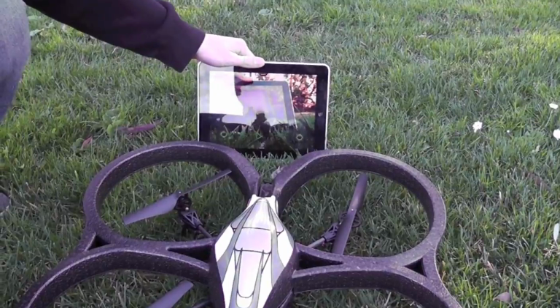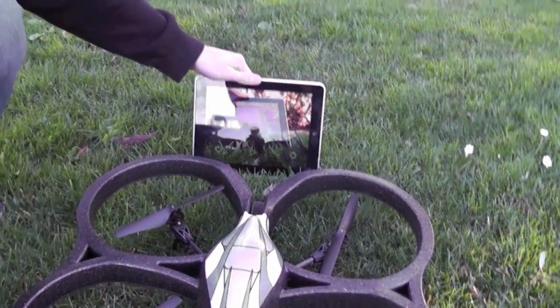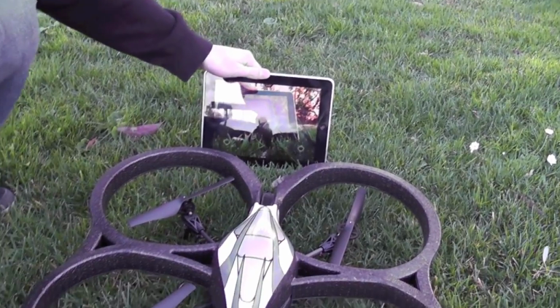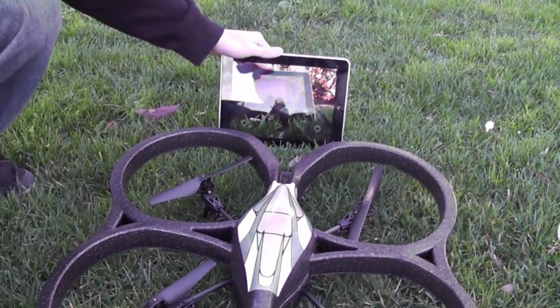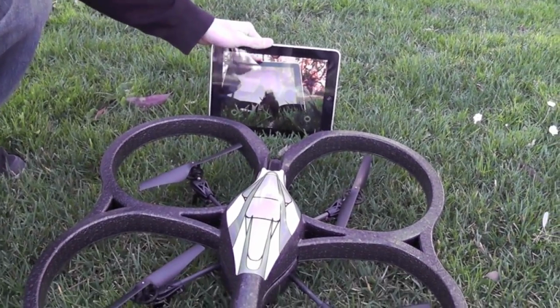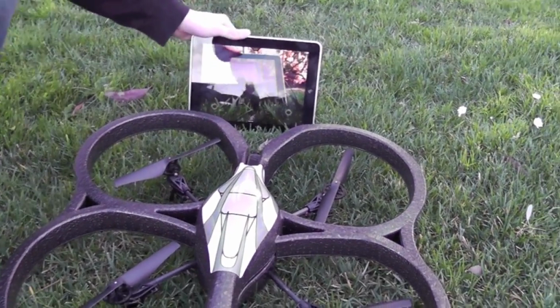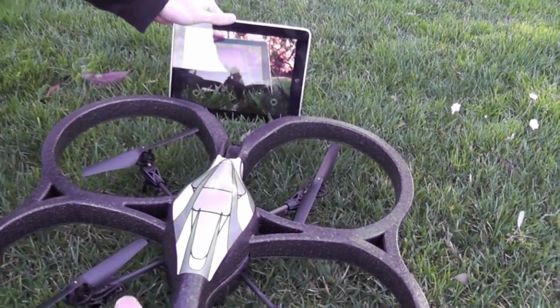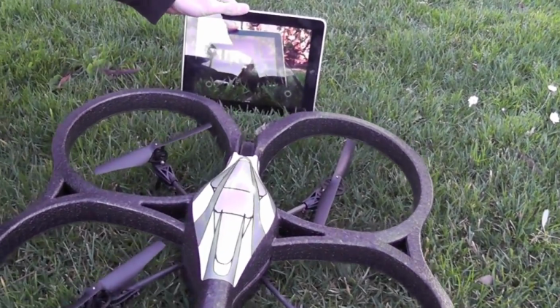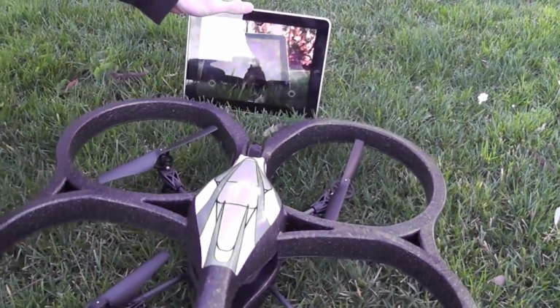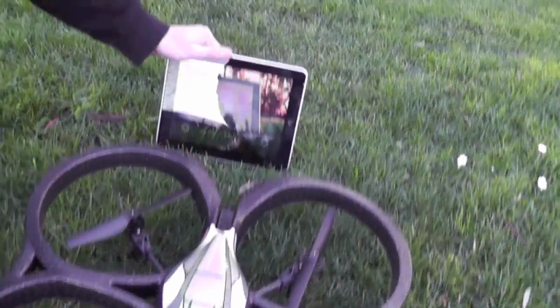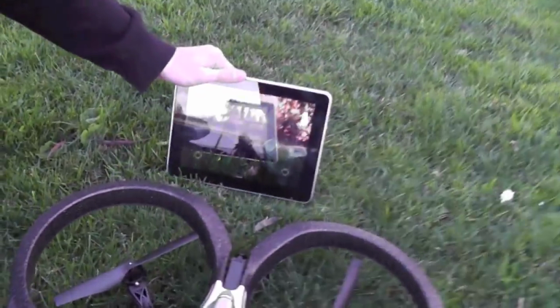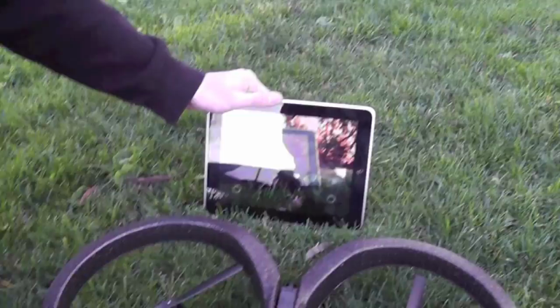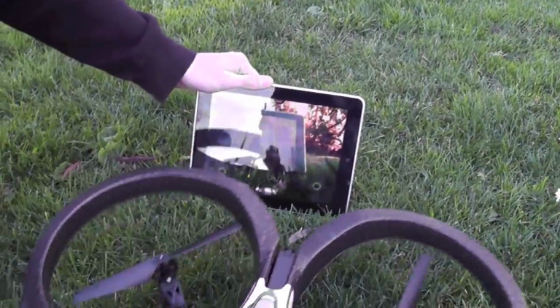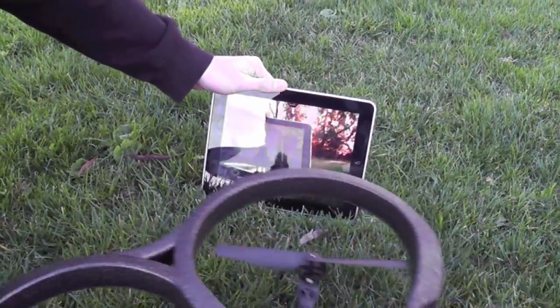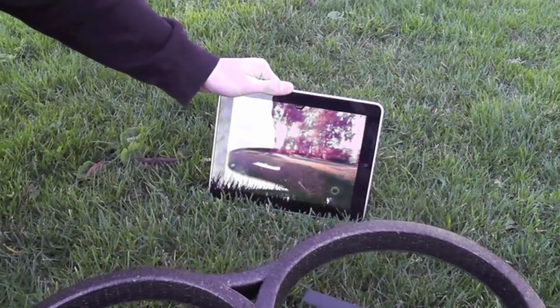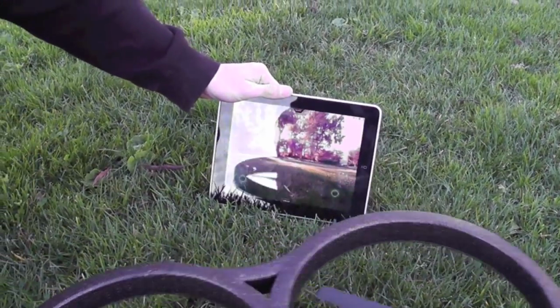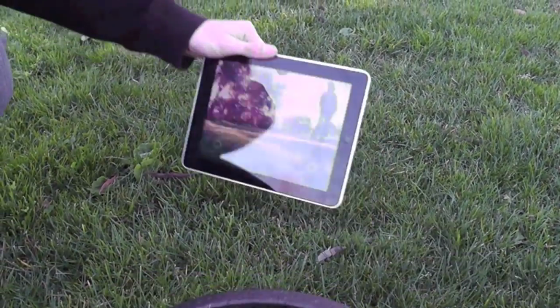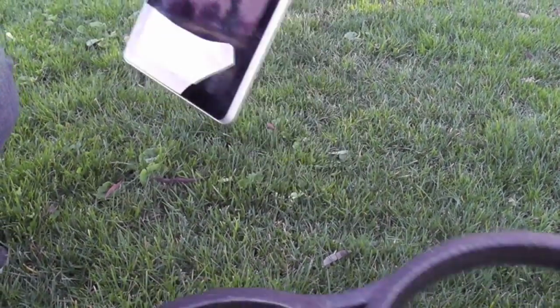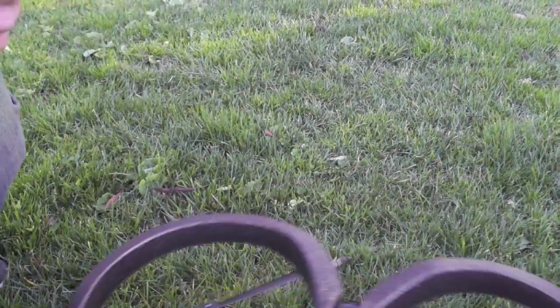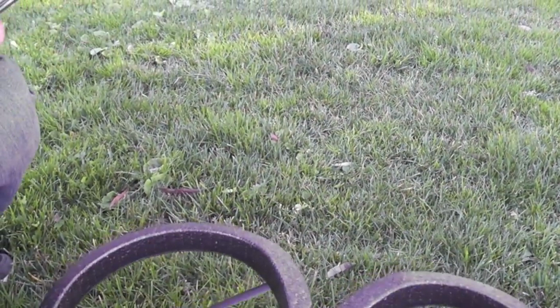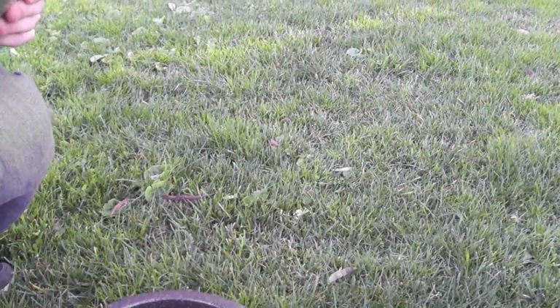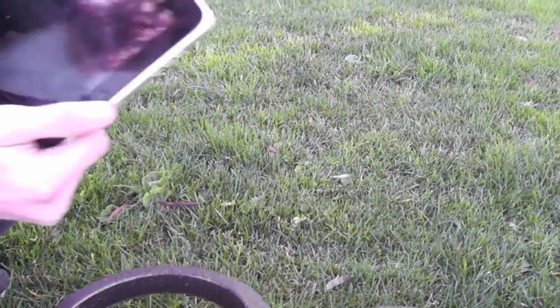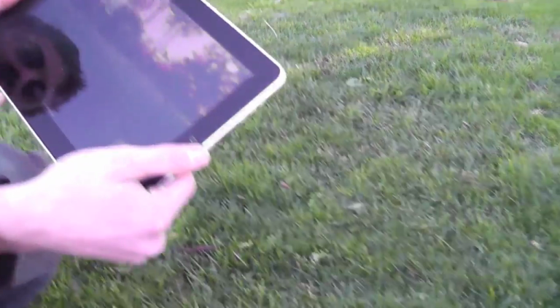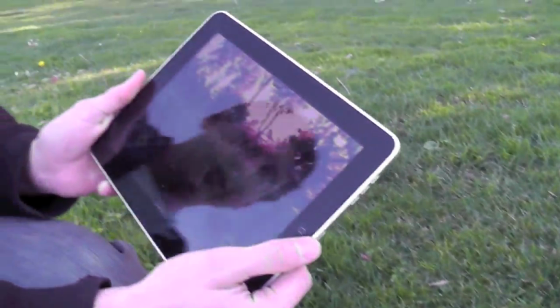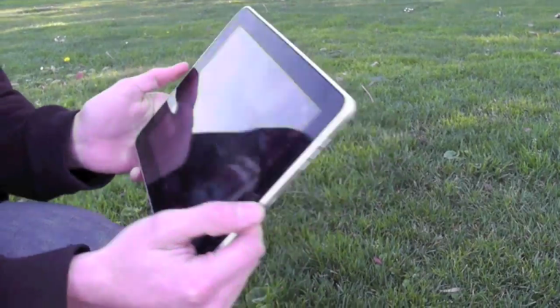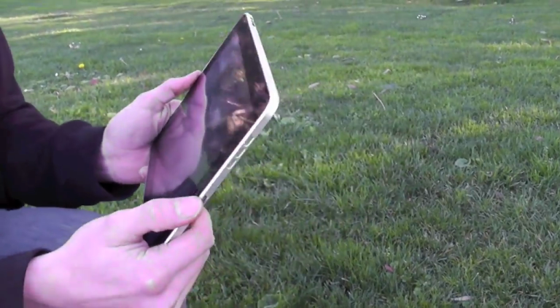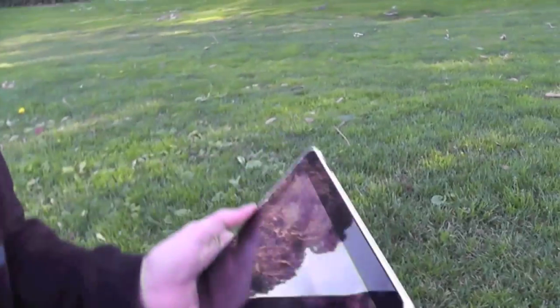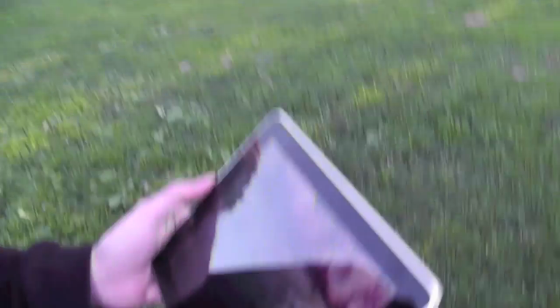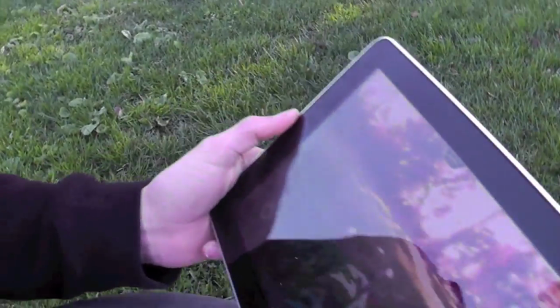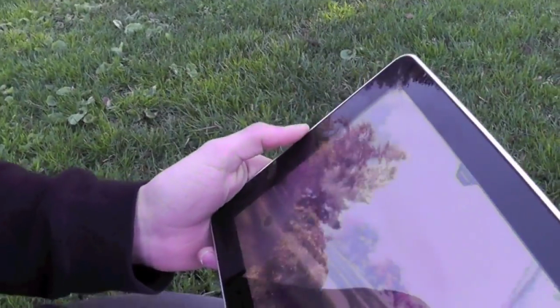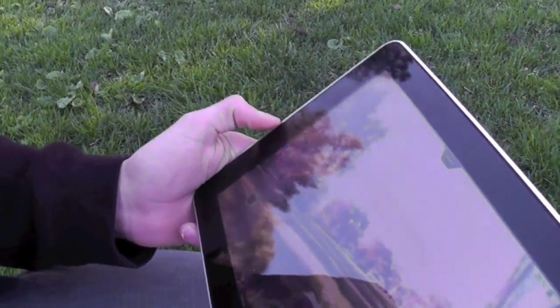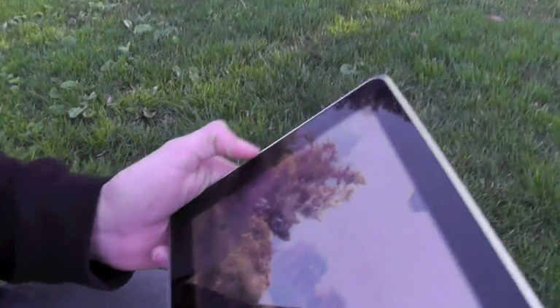So you can see the AR Drone has a camera on top and on bottom. If we move this around, we get a different view of what's on the iPad, and that's basically your whole view. You can do all this AR stuff — we're just showing the regular flight.